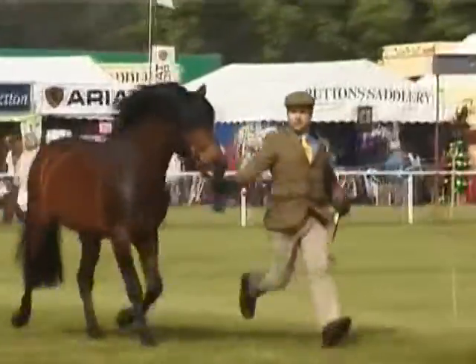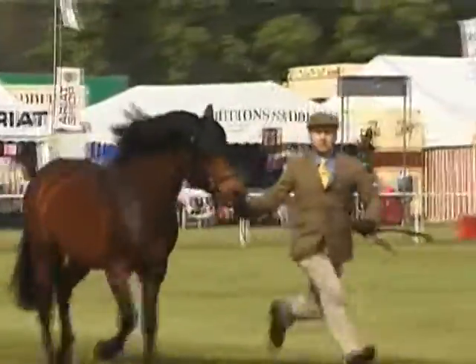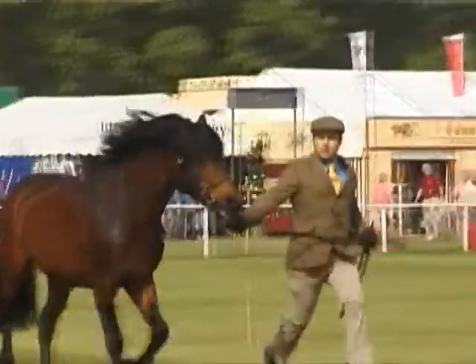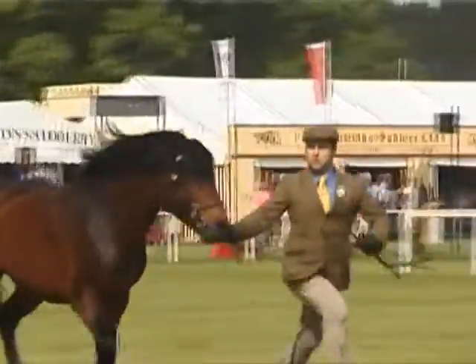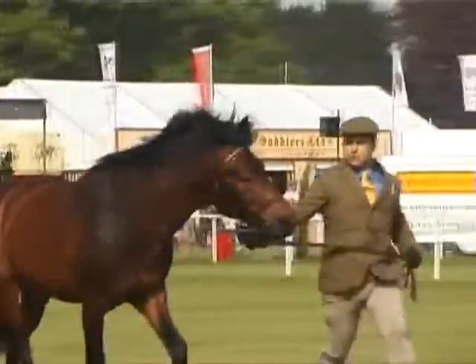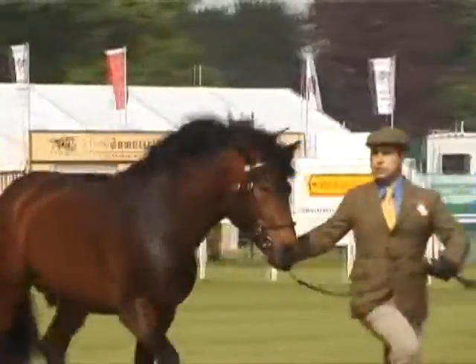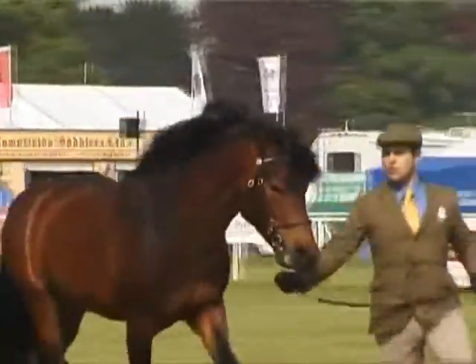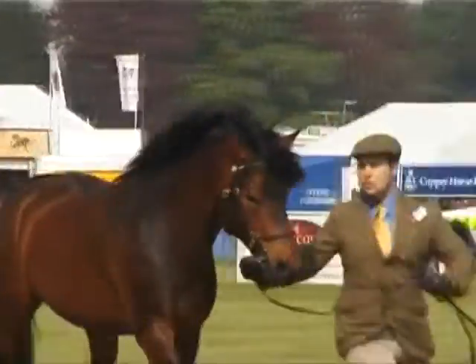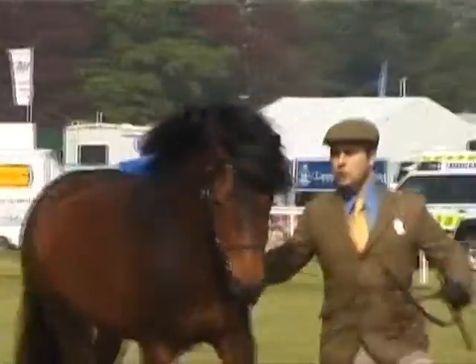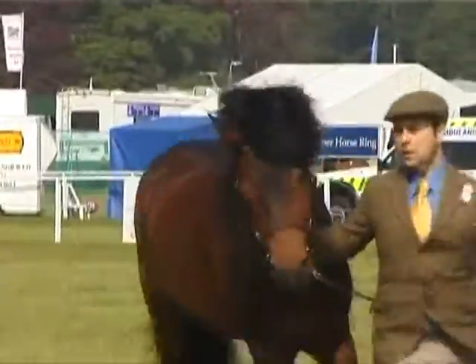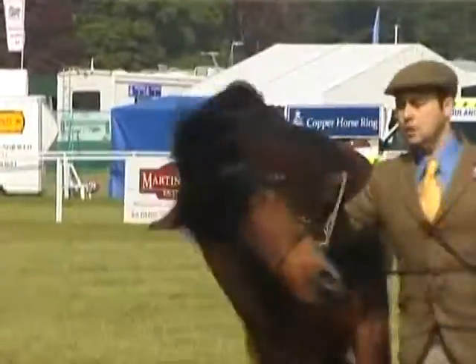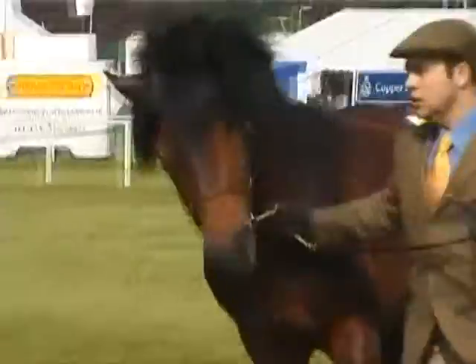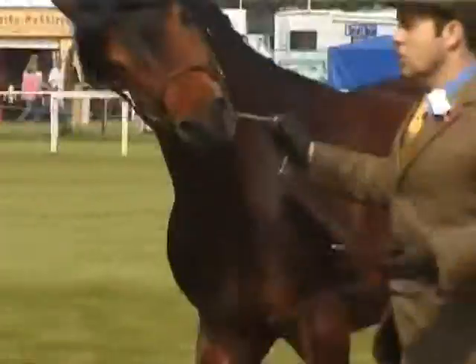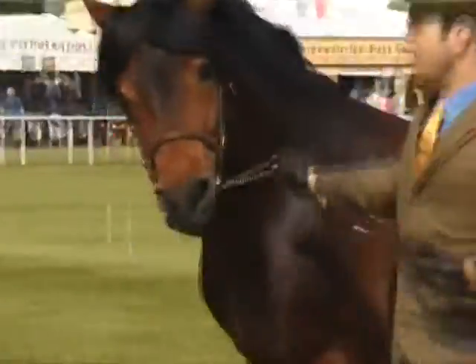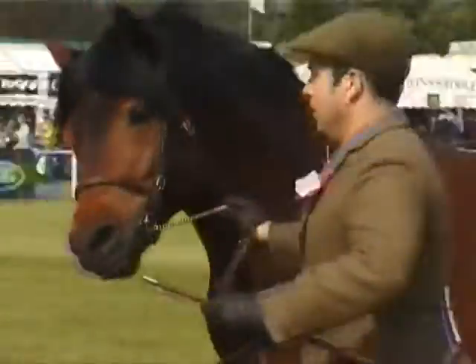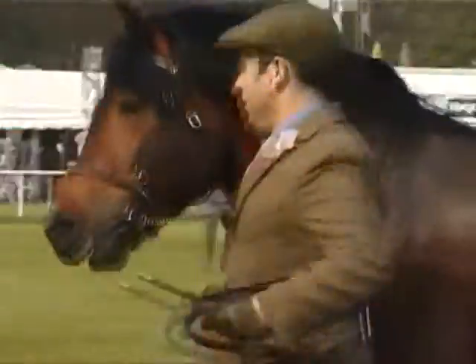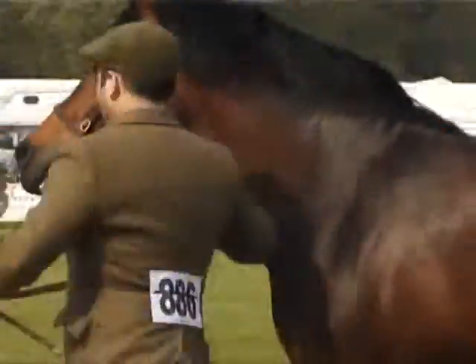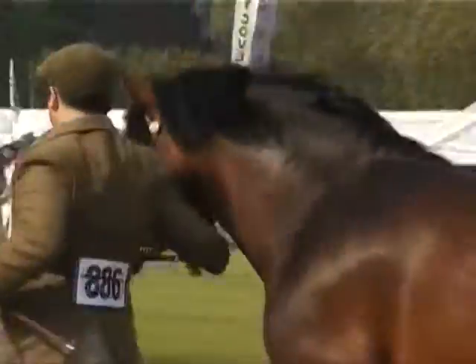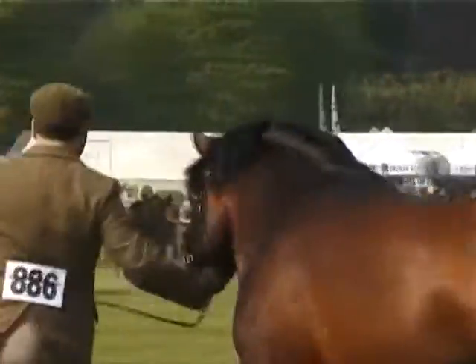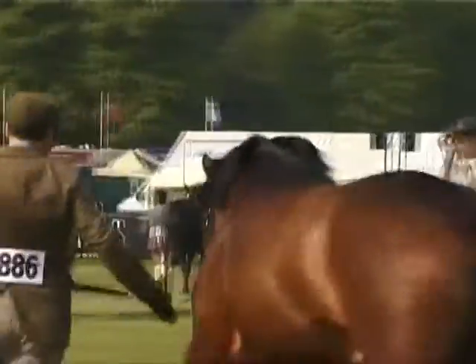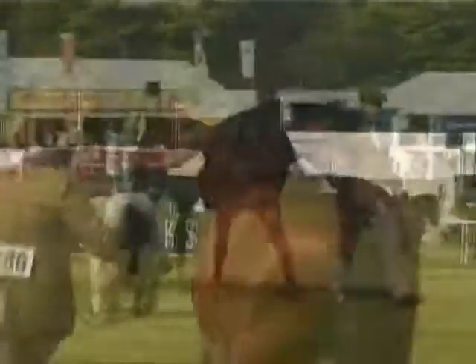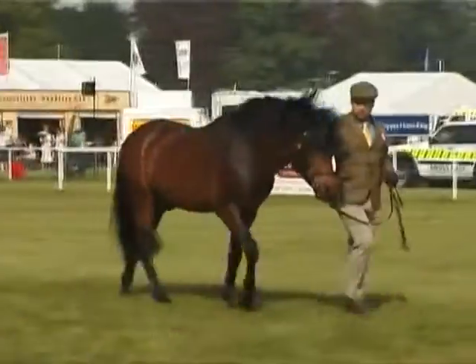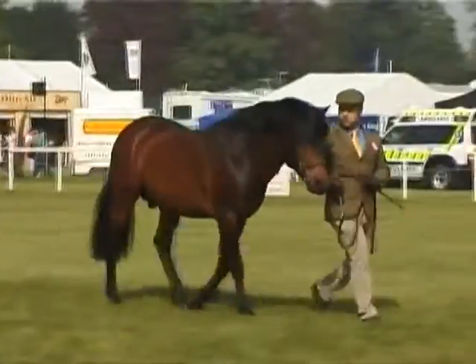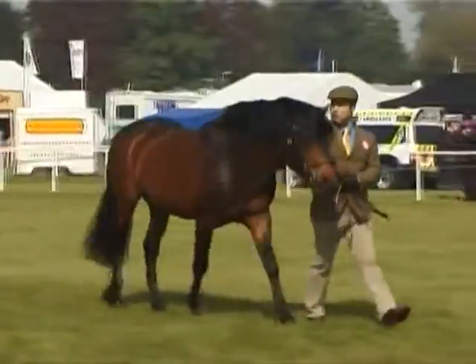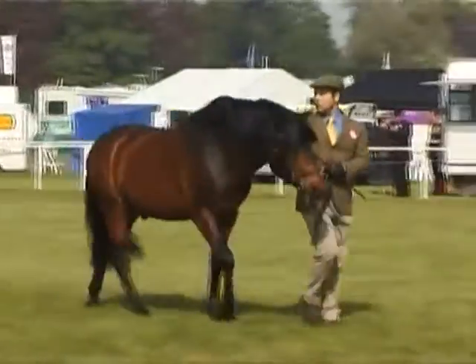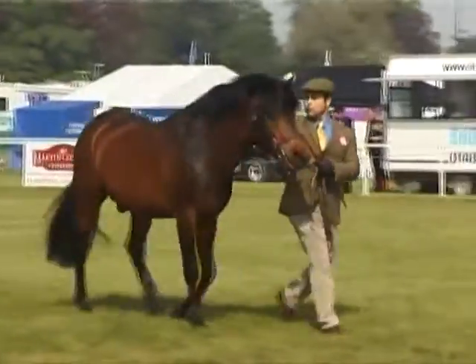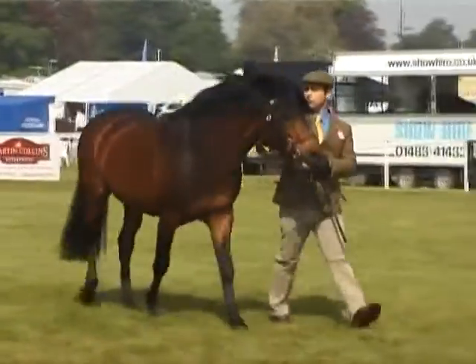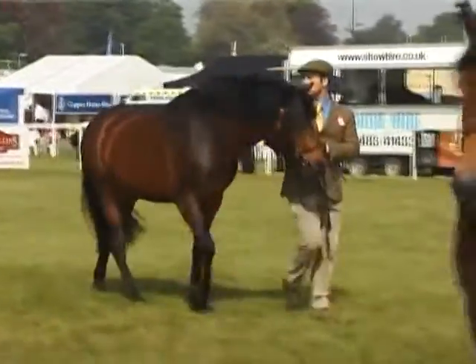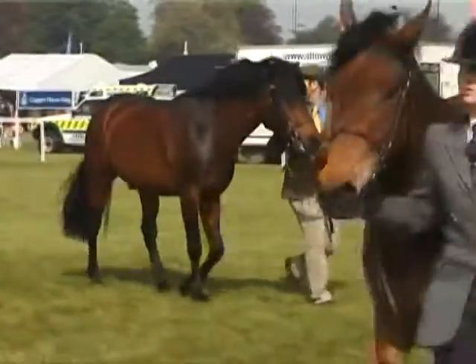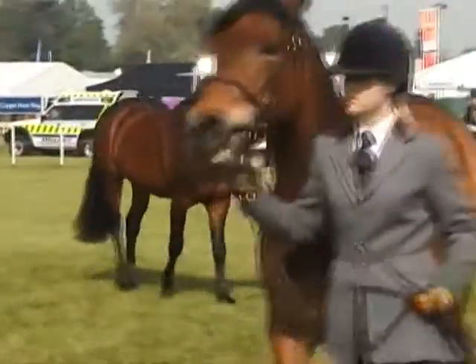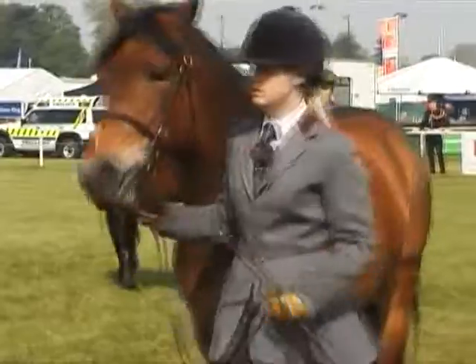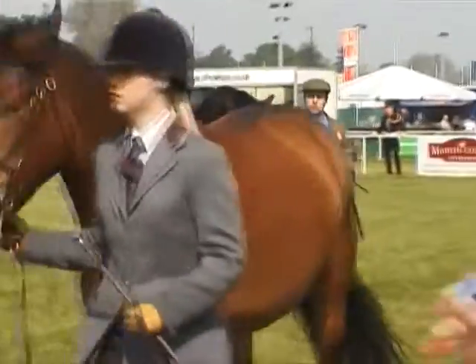Thus, the New Forest shows some of the strength, agility and intelligence of the native British pony, but it is of a narrower frame. It is a very versatile pony.